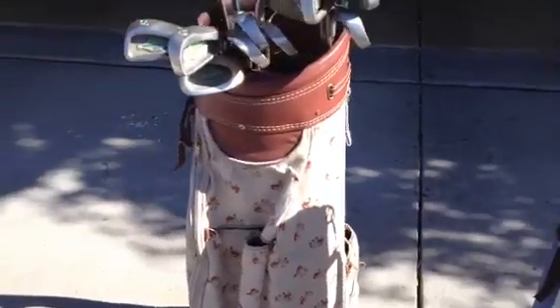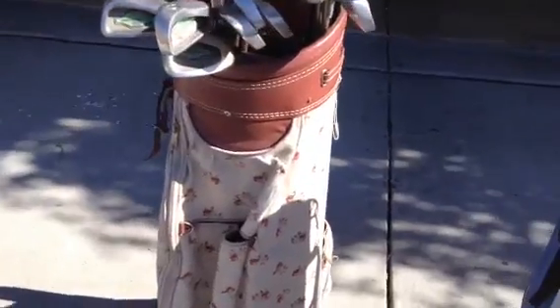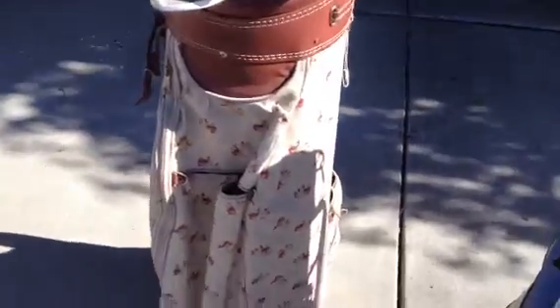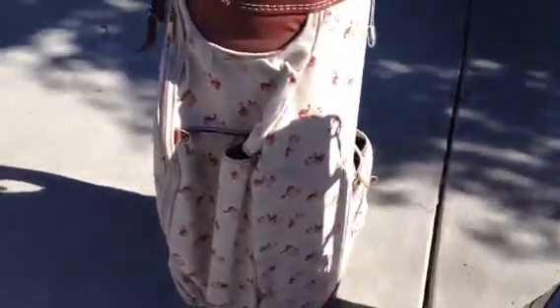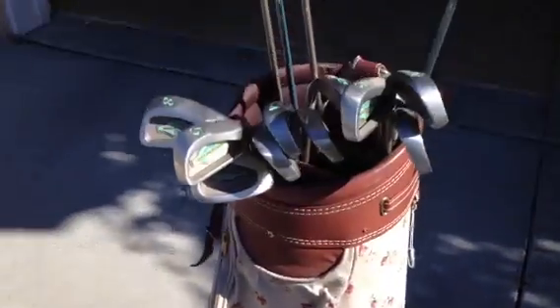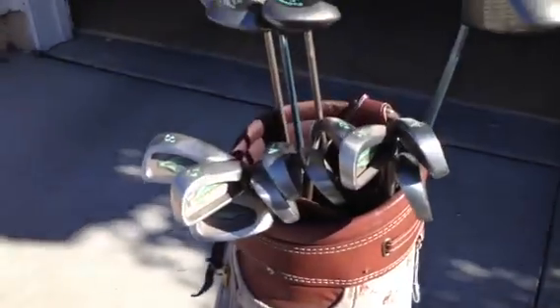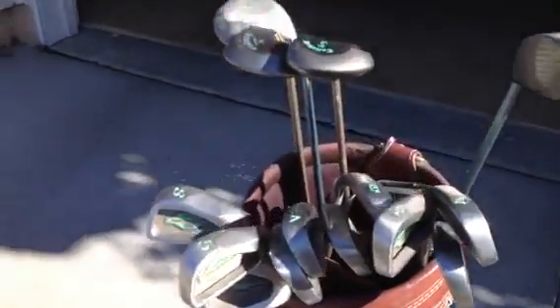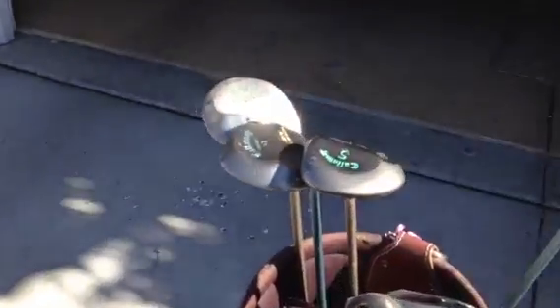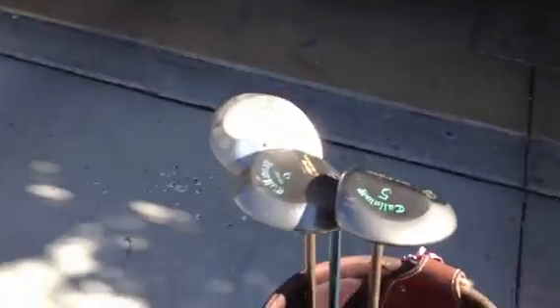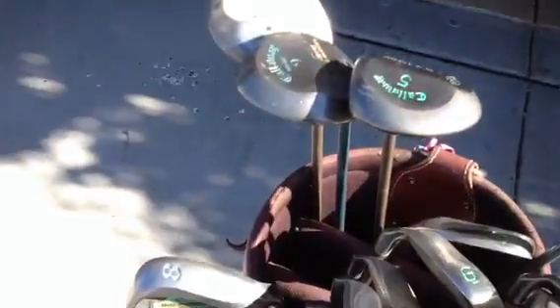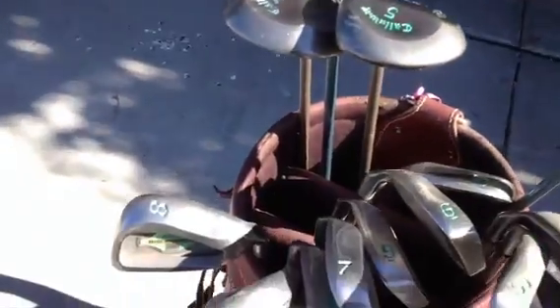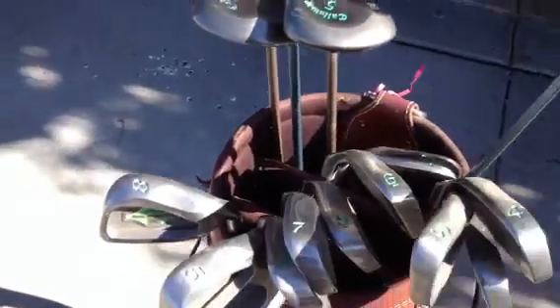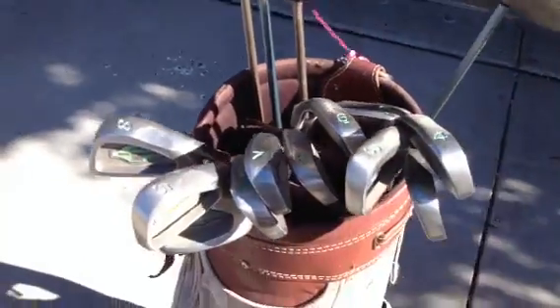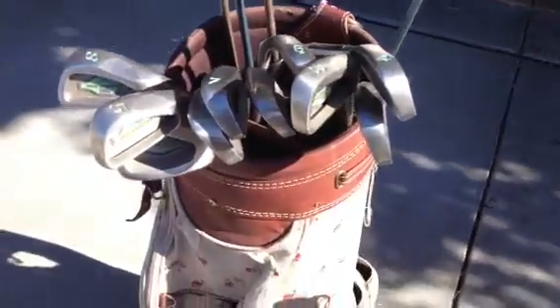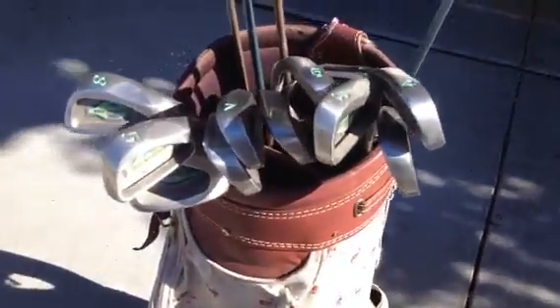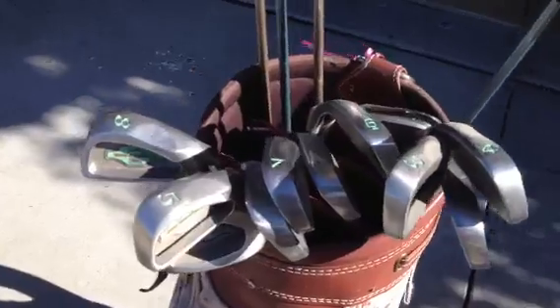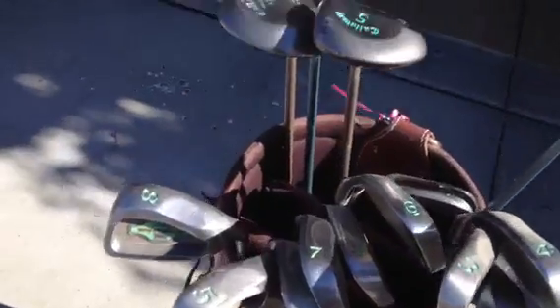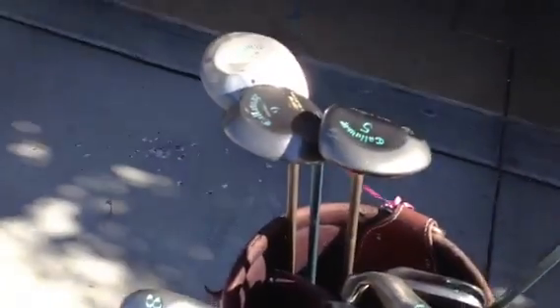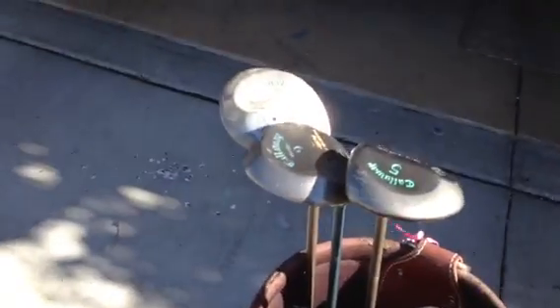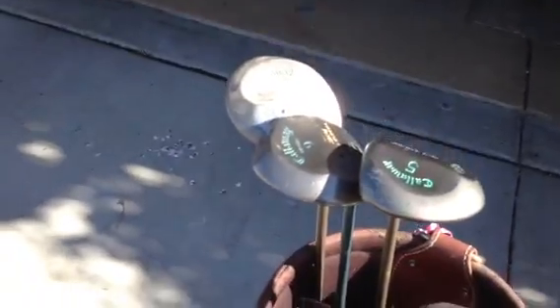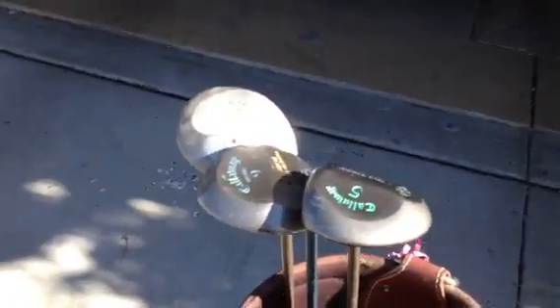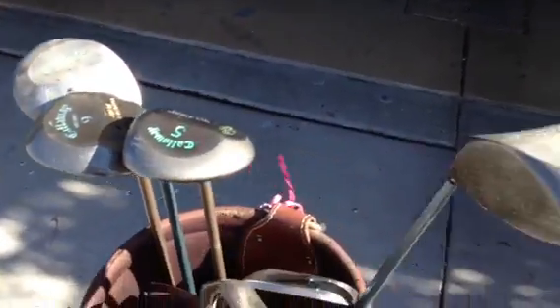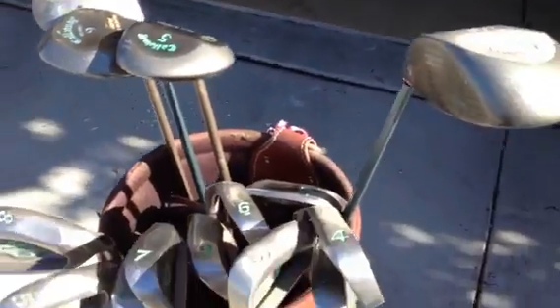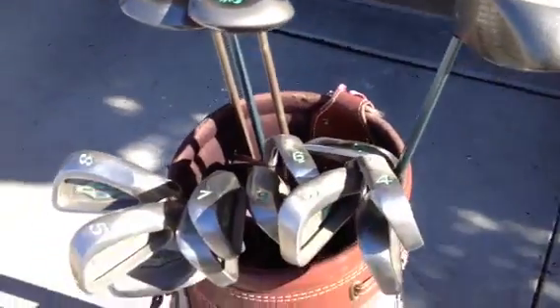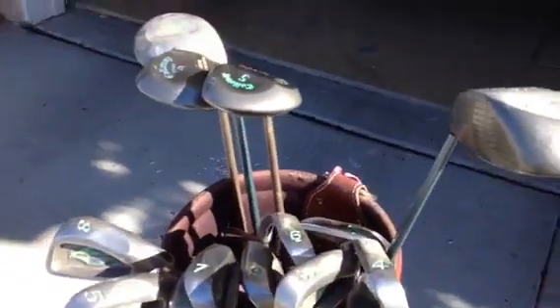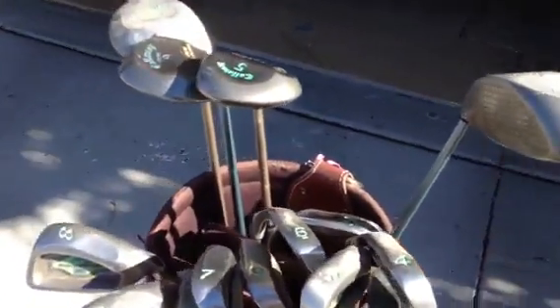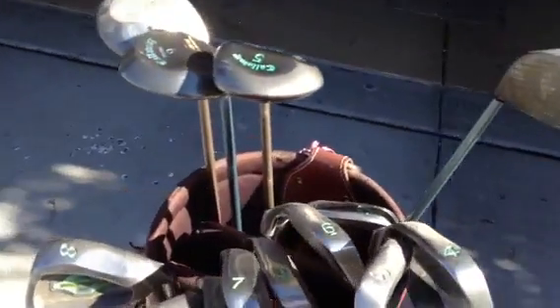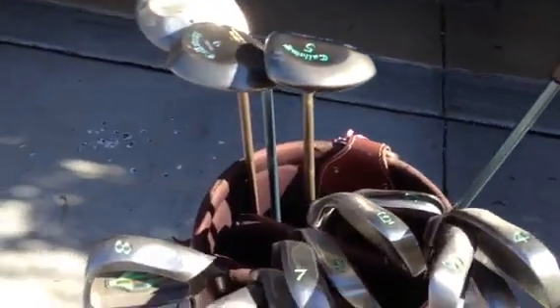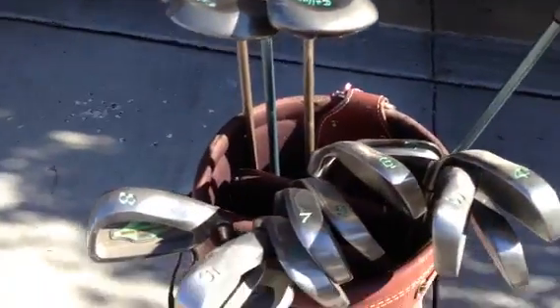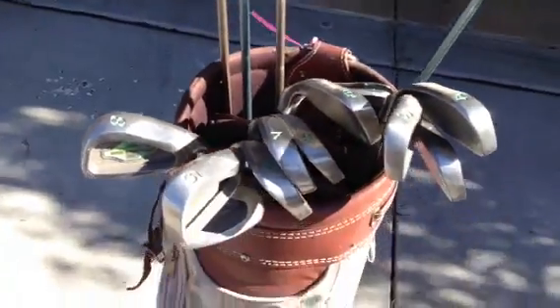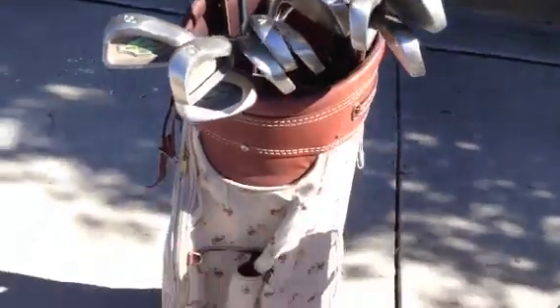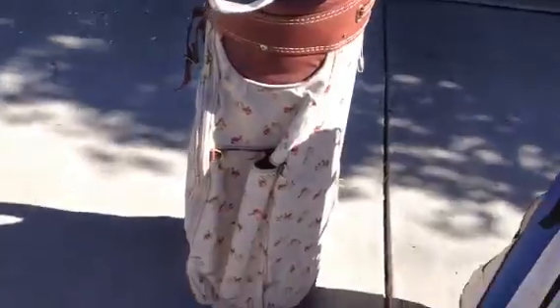And here's a women's bag with a complete set of Callaway Big Bertha clubs. It has all the irons, putter, all the woods, and drivers. I'll probably be able to get about $150 for all that.